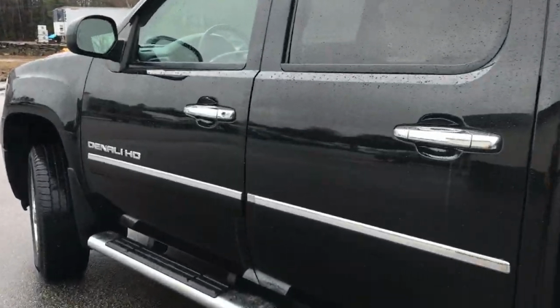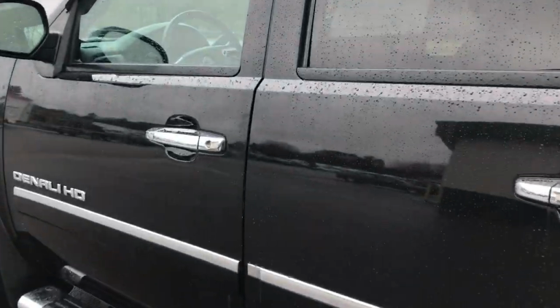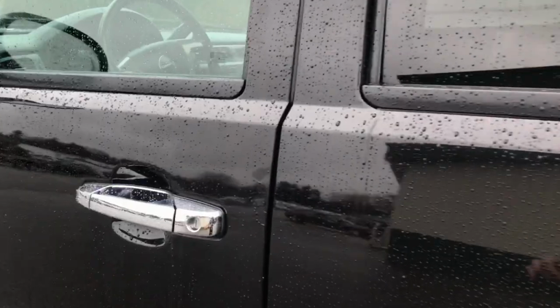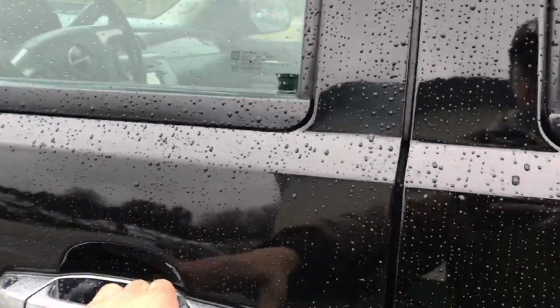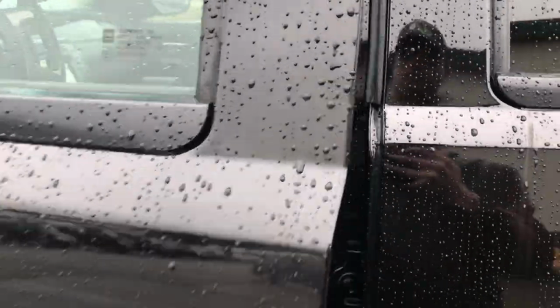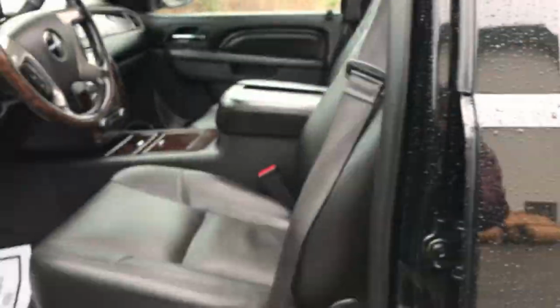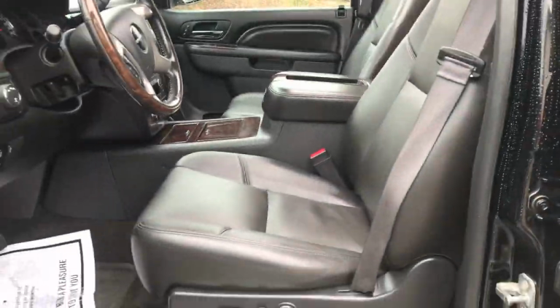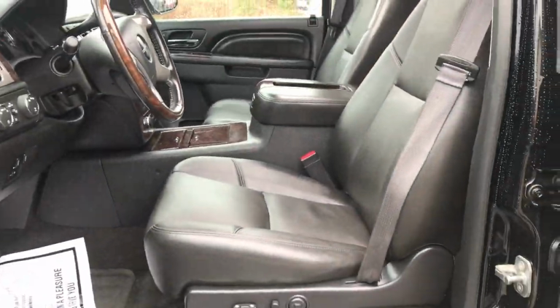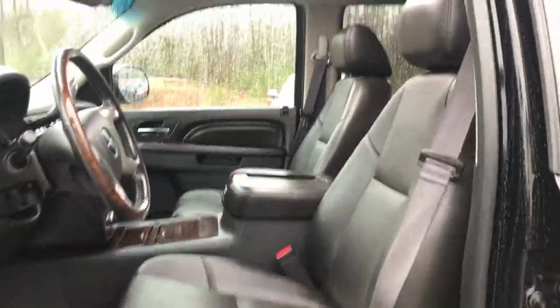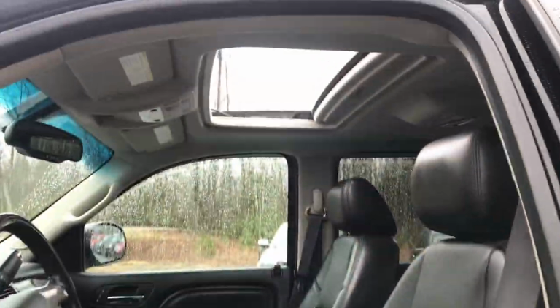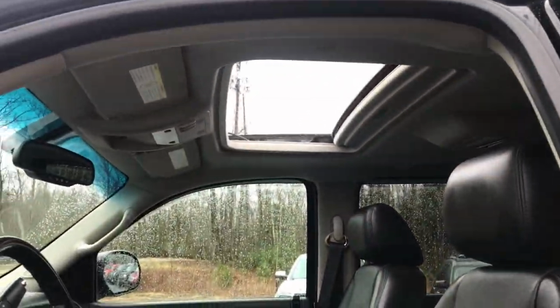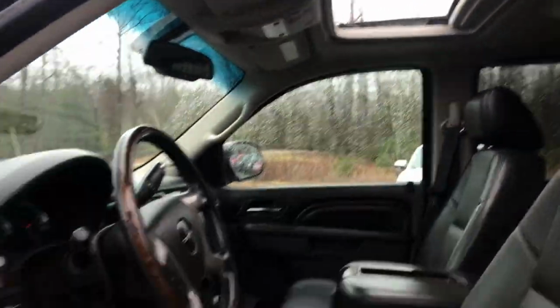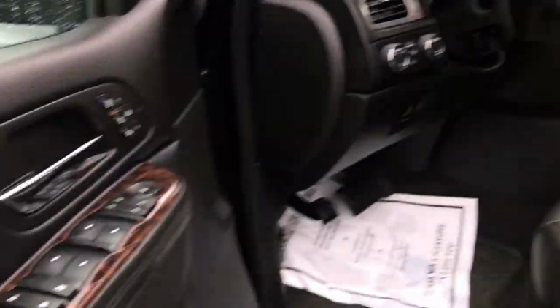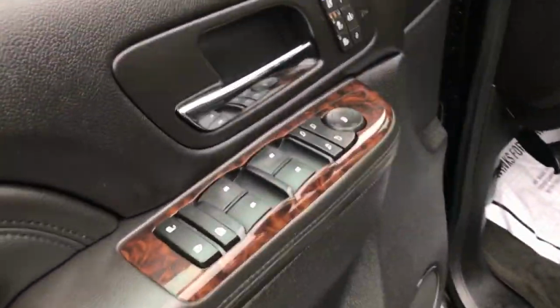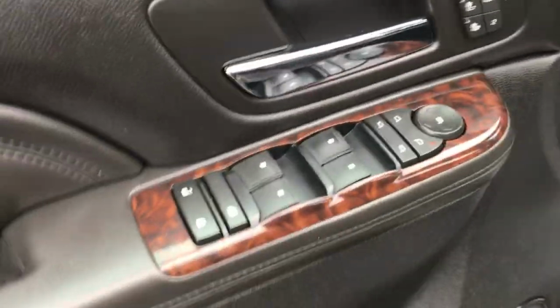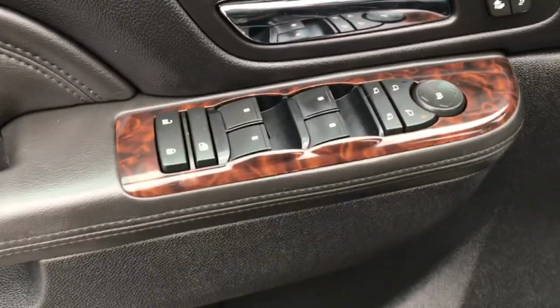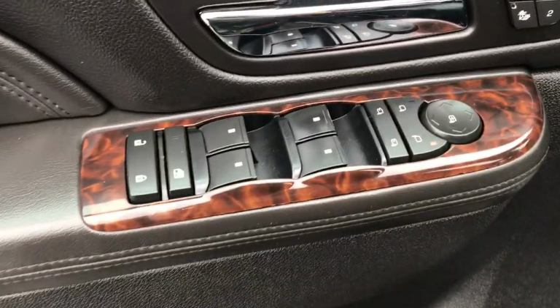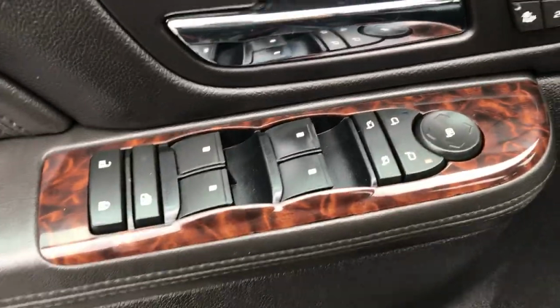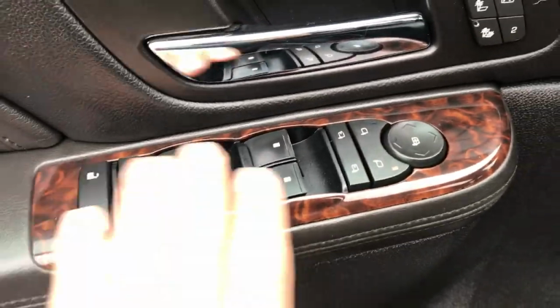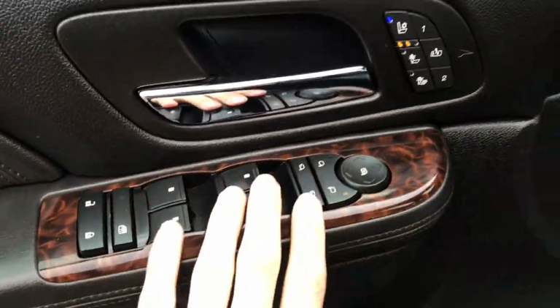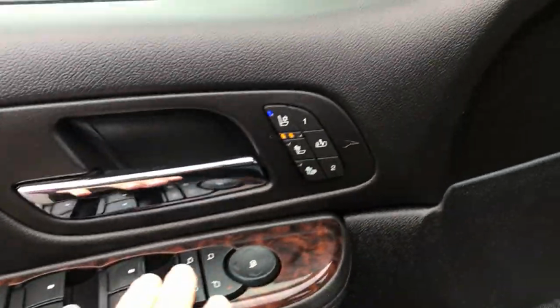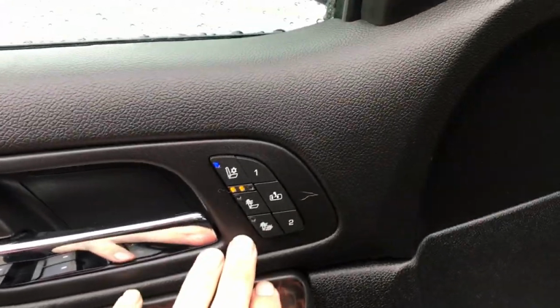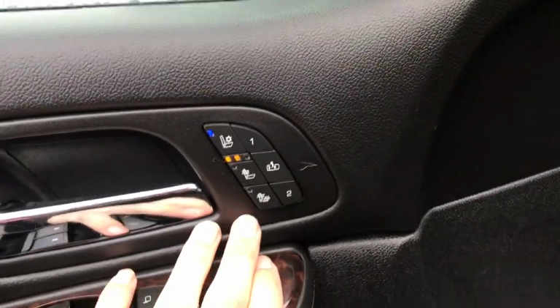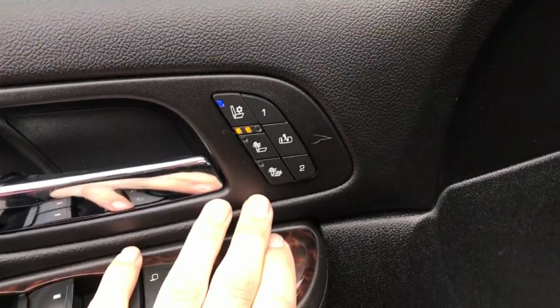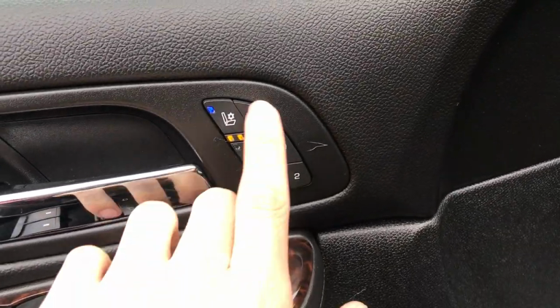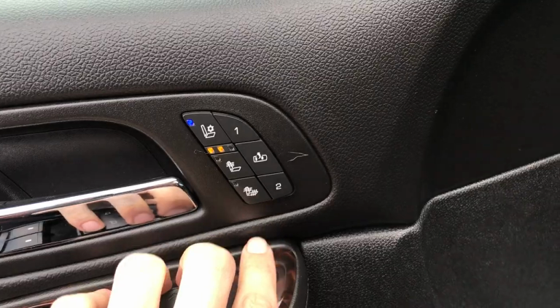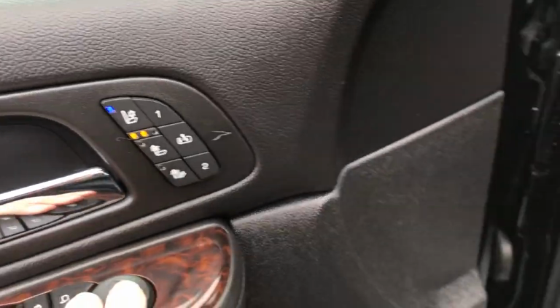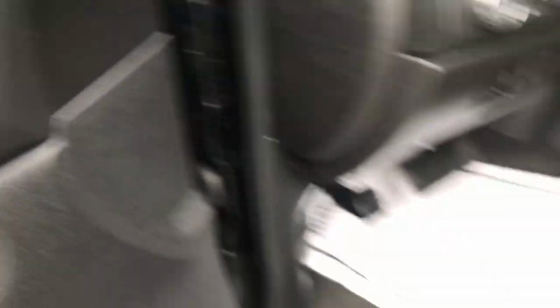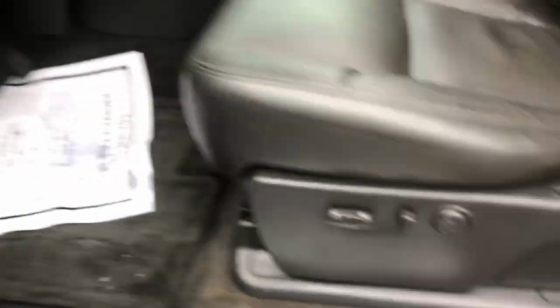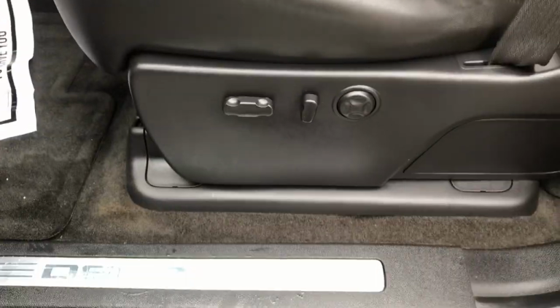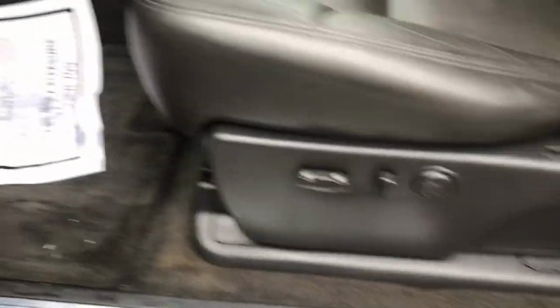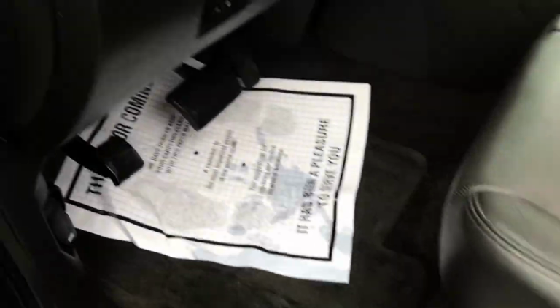Go ahead and take a look at the interior here. You've got your black leather interior. You've got your power sunroof up top. Driver door panel here — you've got your power windows, mirrors, and locks all right here. Heated and cooled front seats as well as memory settings for your driver.